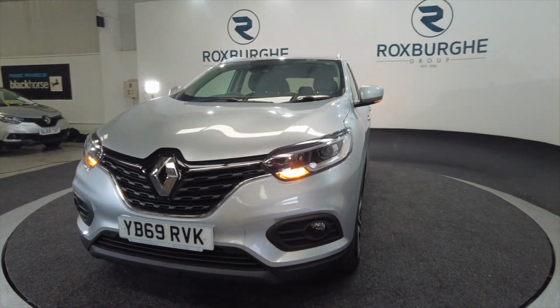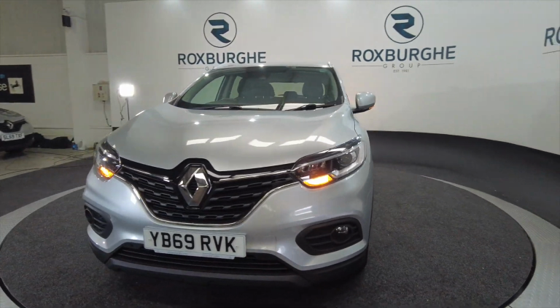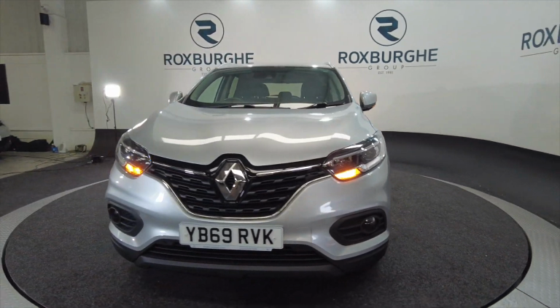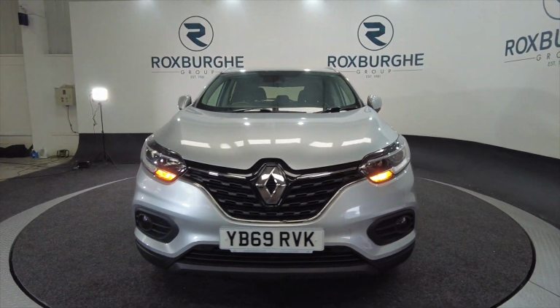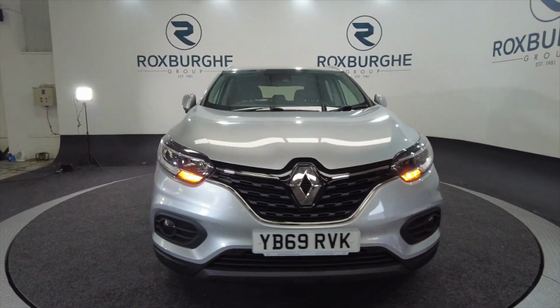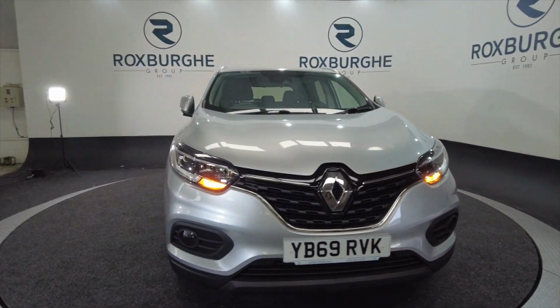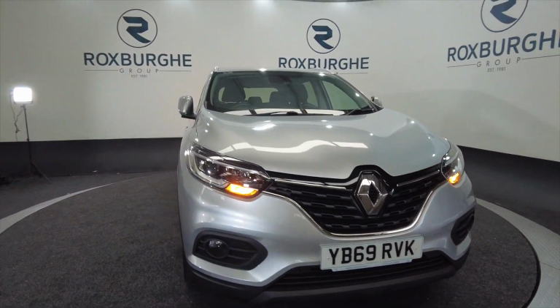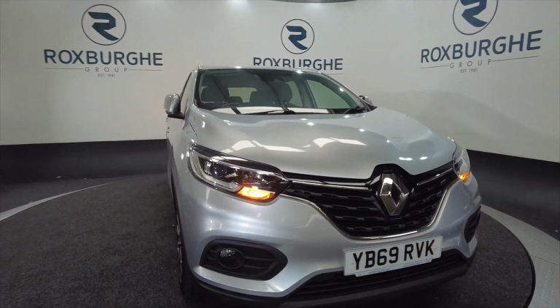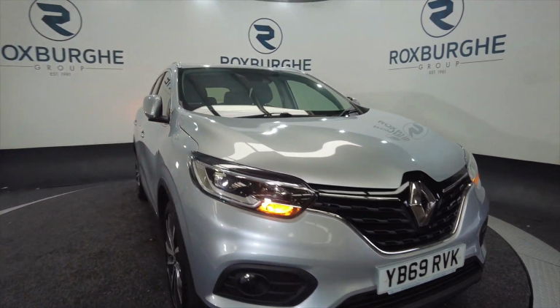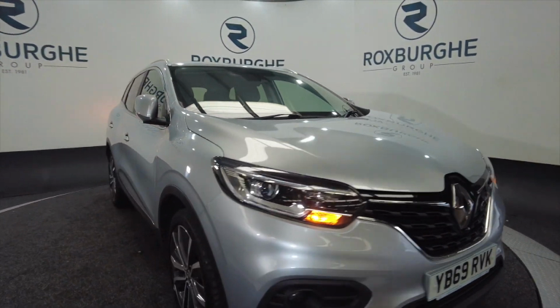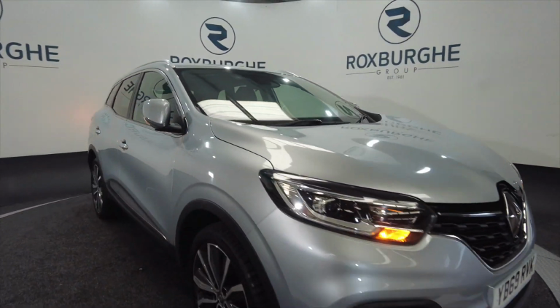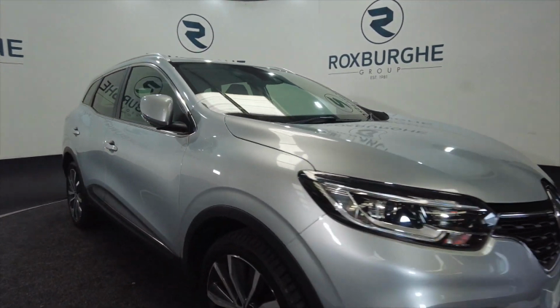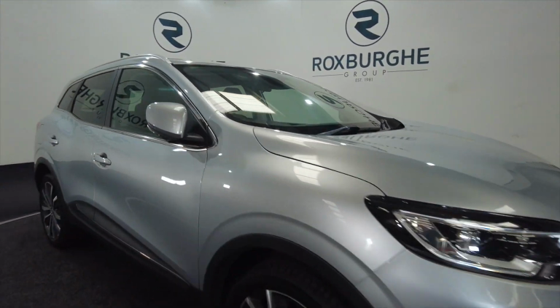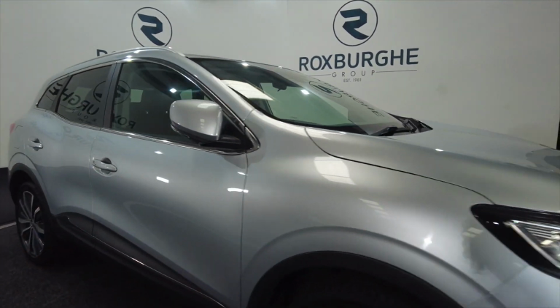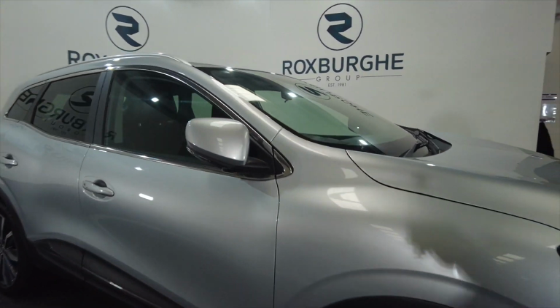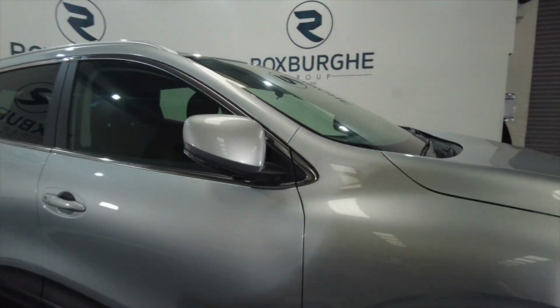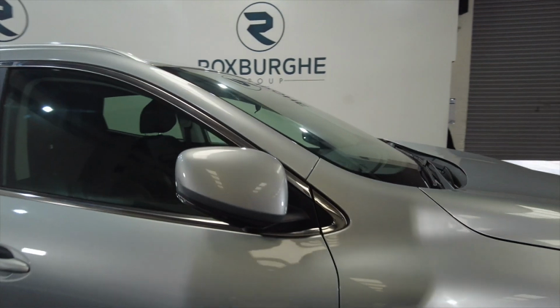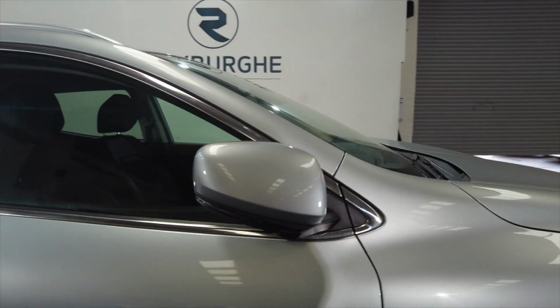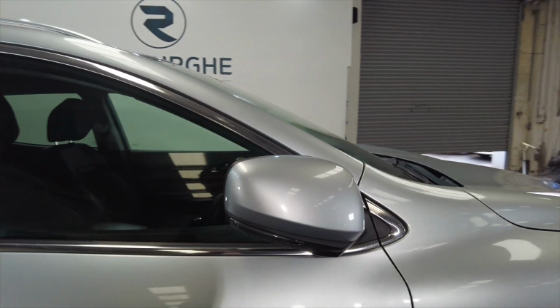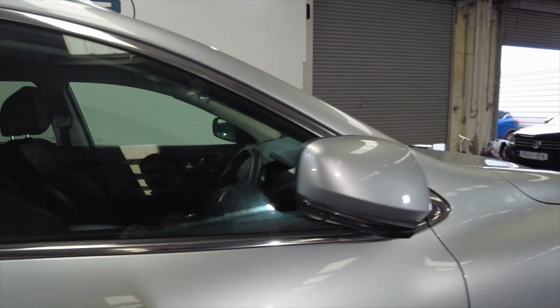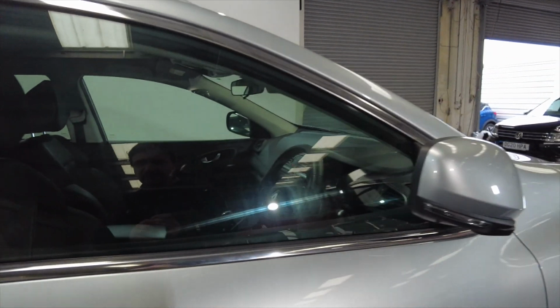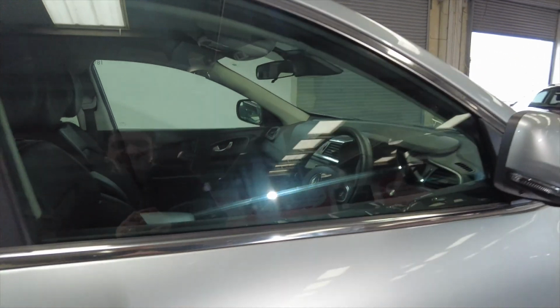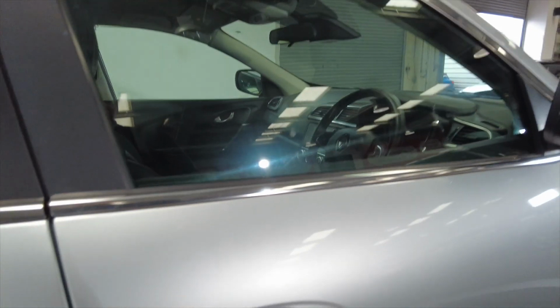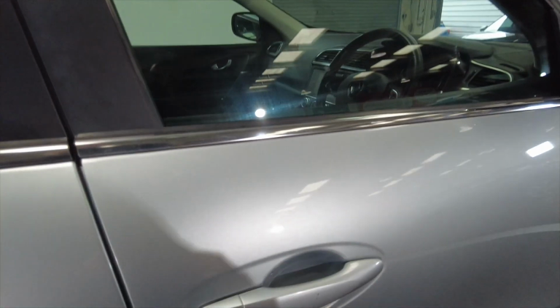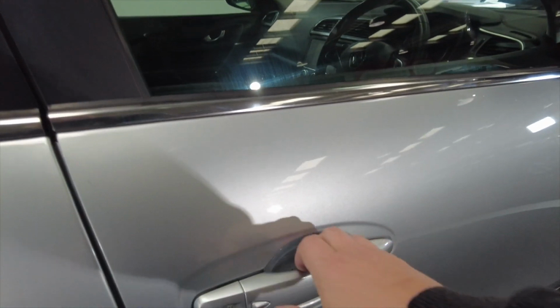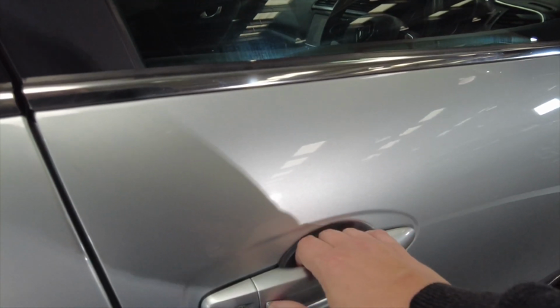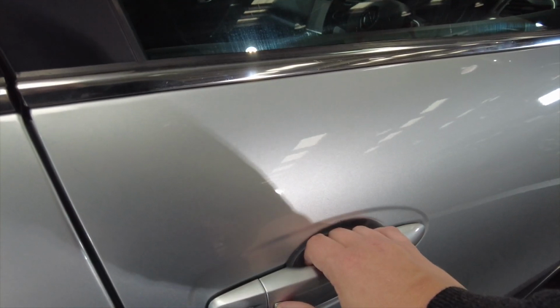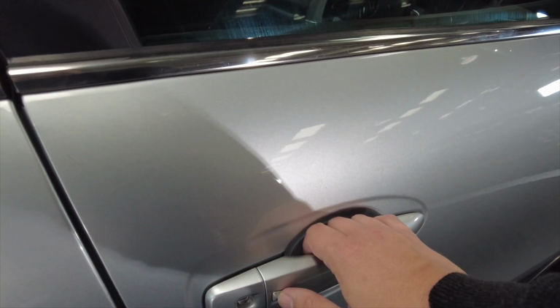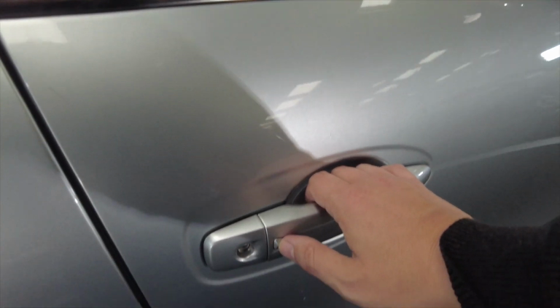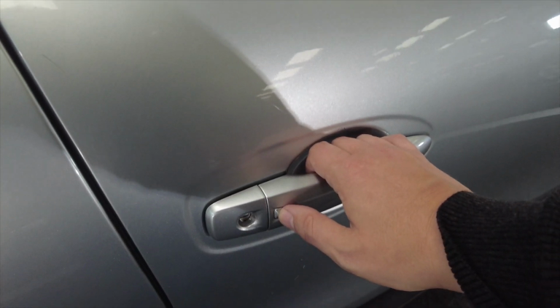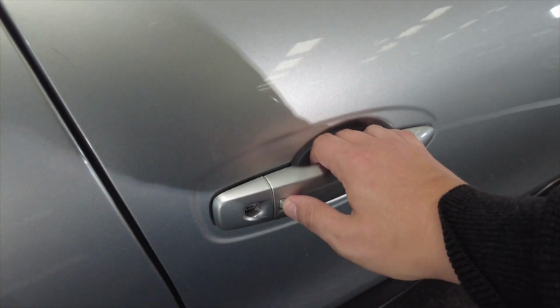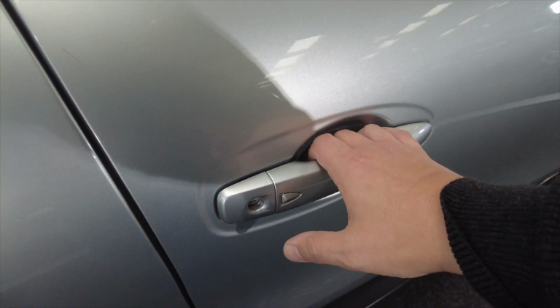As I walk away, the car automatically locks. It has indicators on the wing mirrors, and to unlock it — with literally just the key in your pocket — you just press that button and away you go.